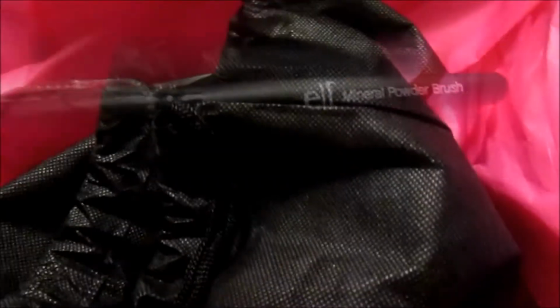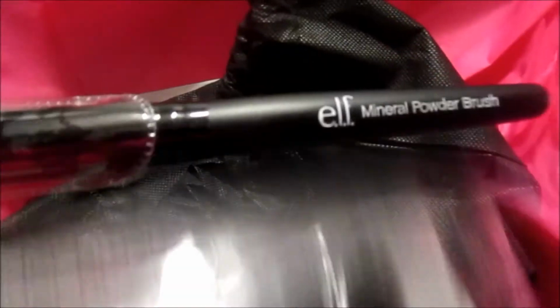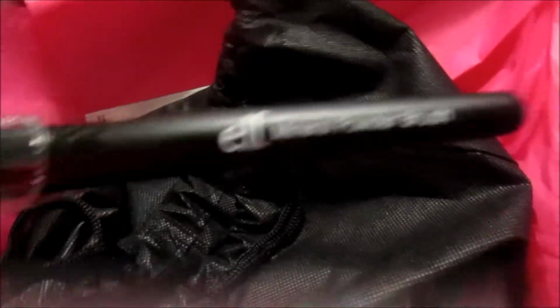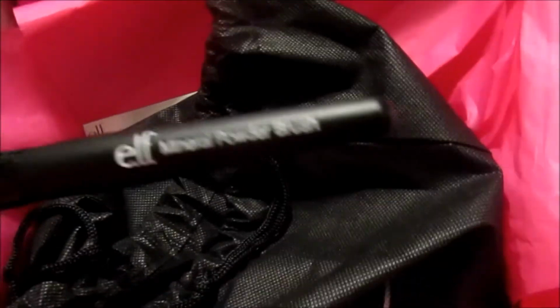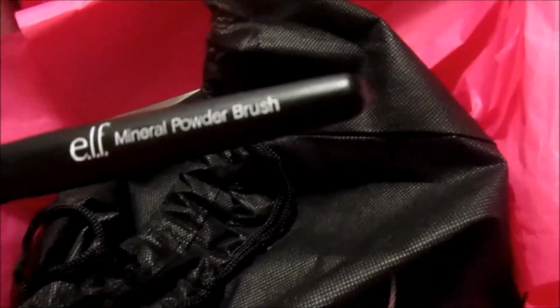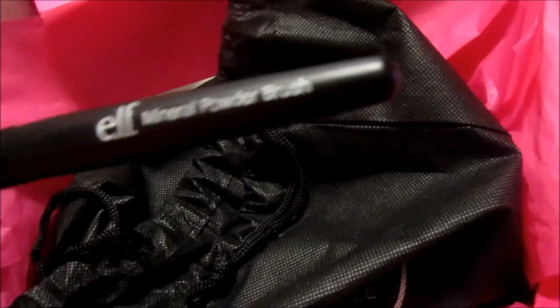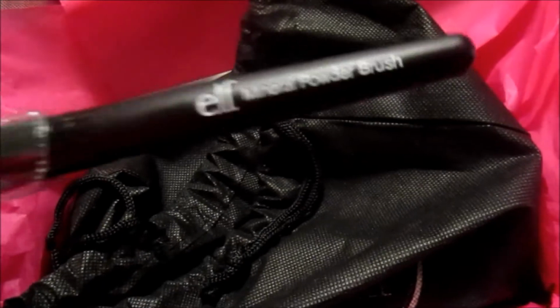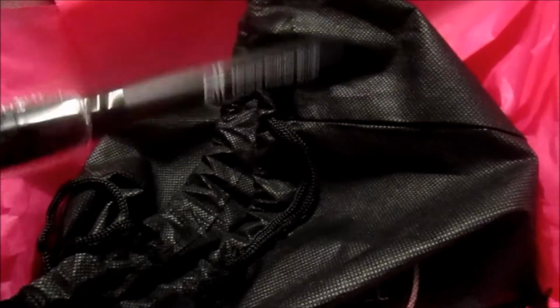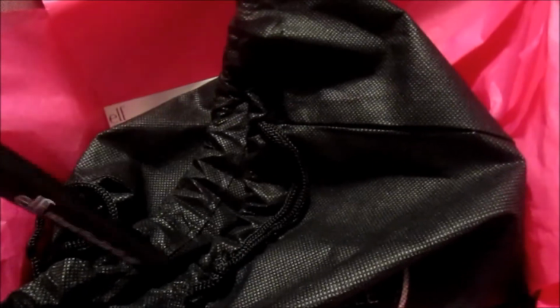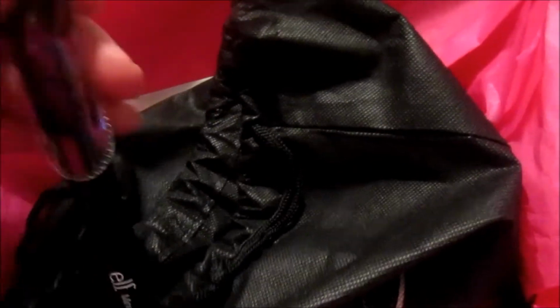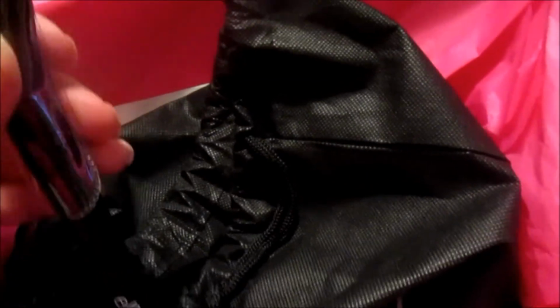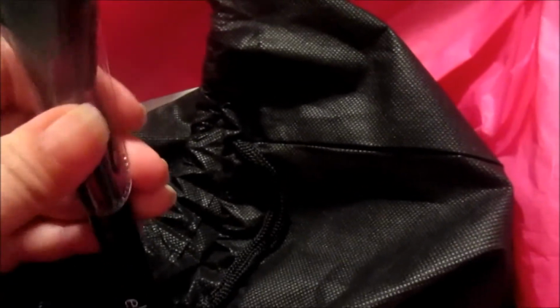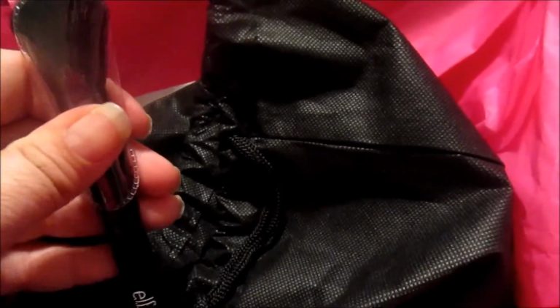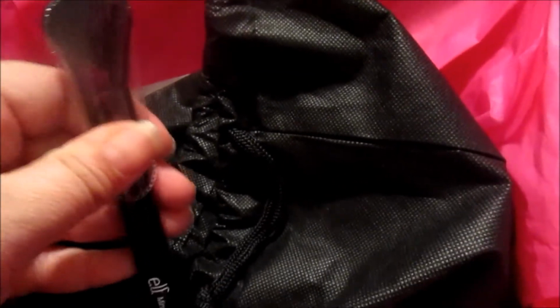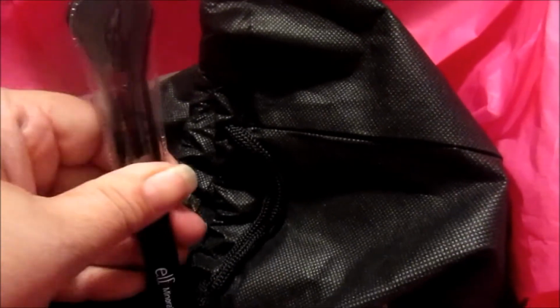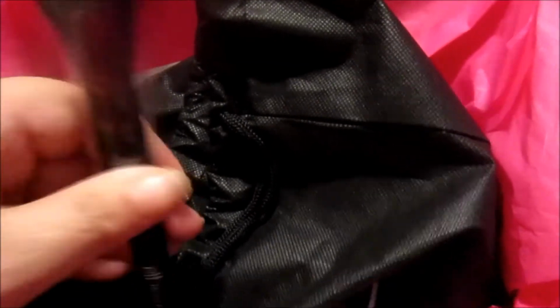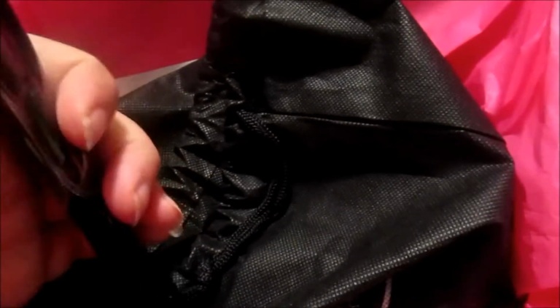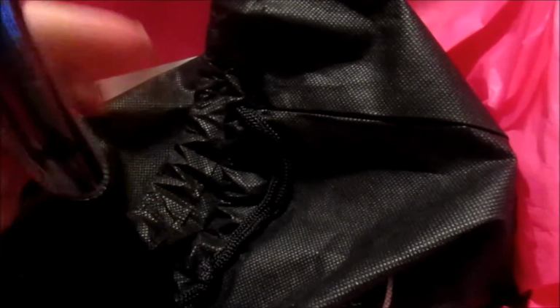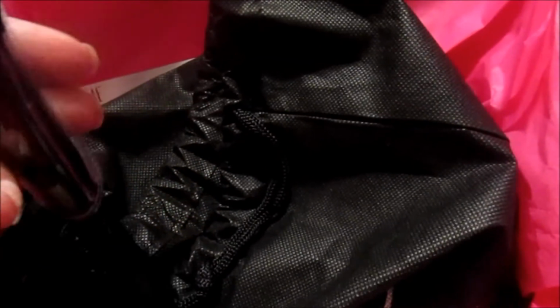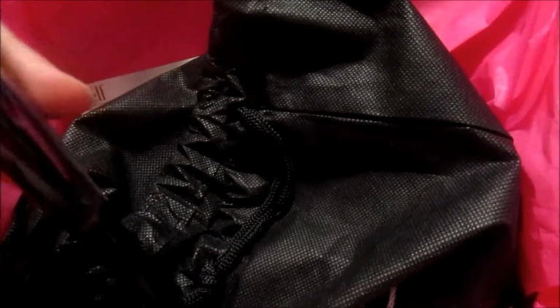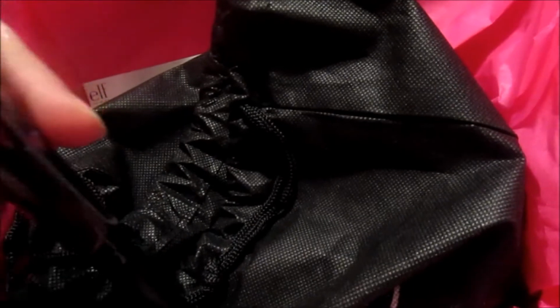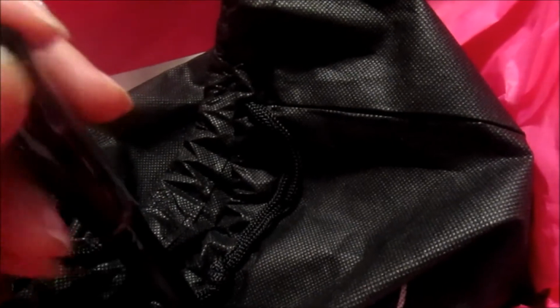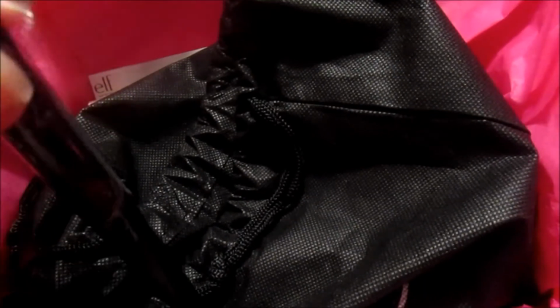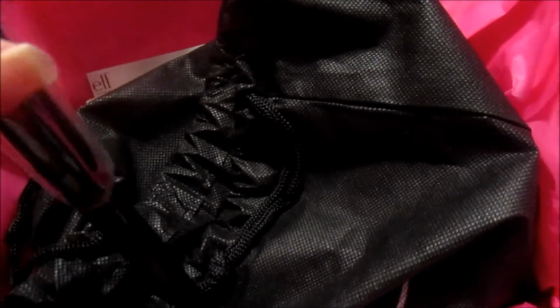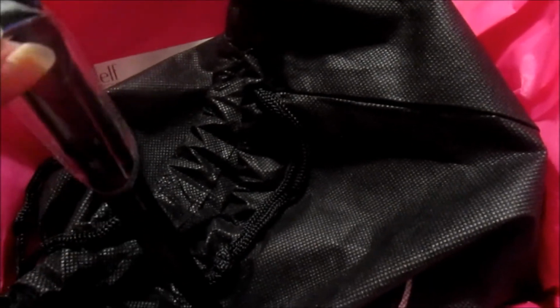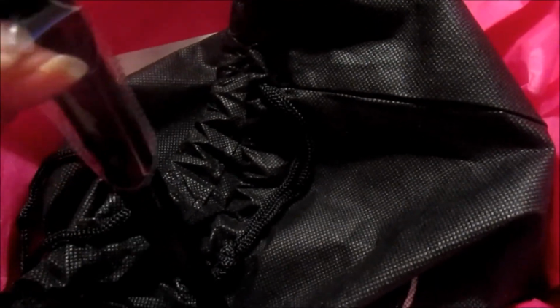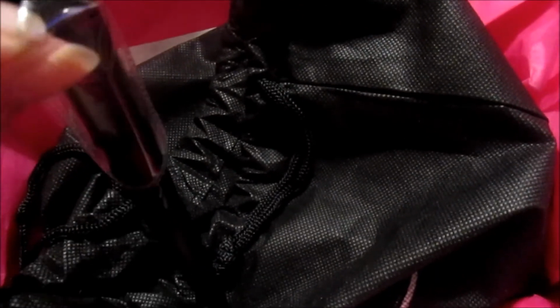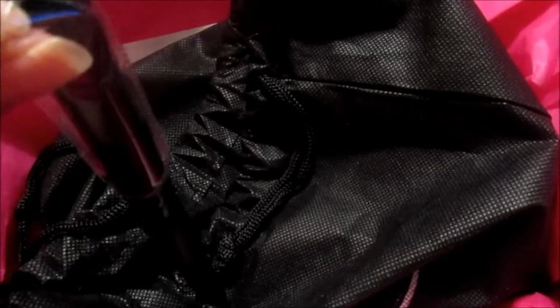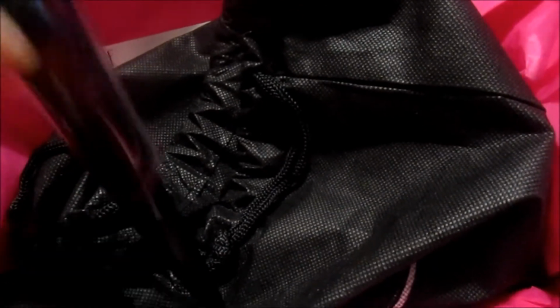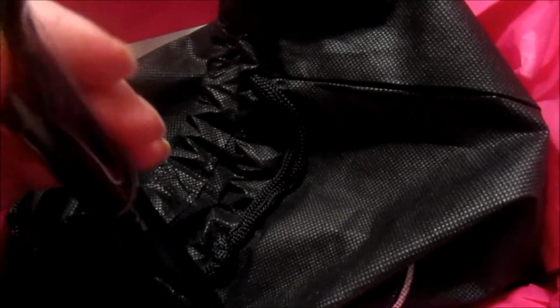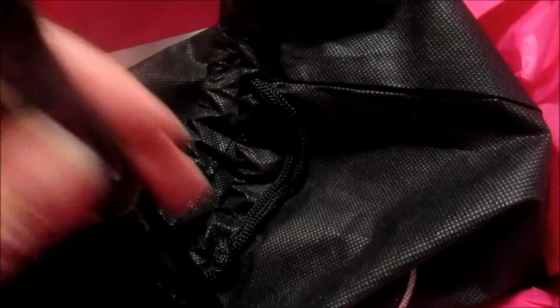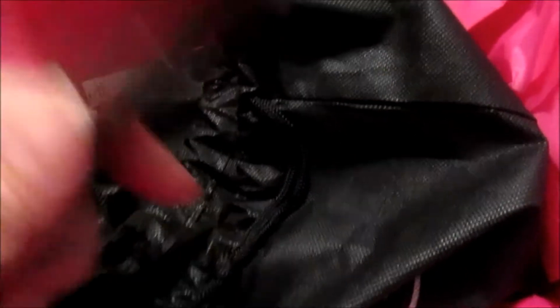This is the mineral powder brush. I'm very impressed with the brushes they have — they're not the highest quality, but they're dirt cheap, very soft, and they work well.